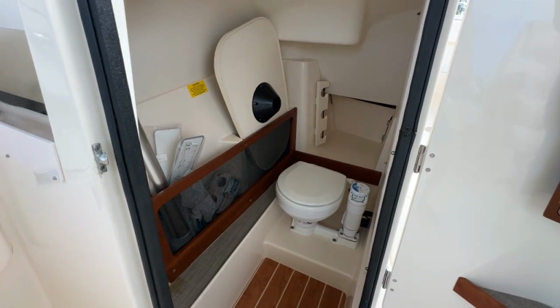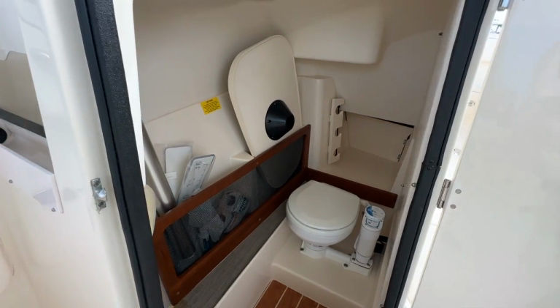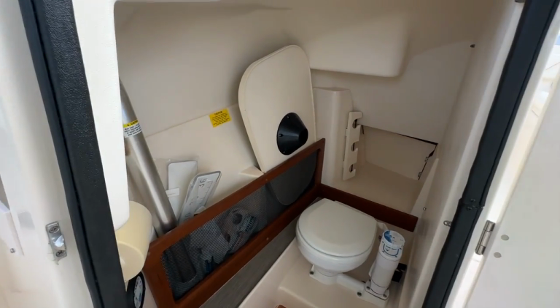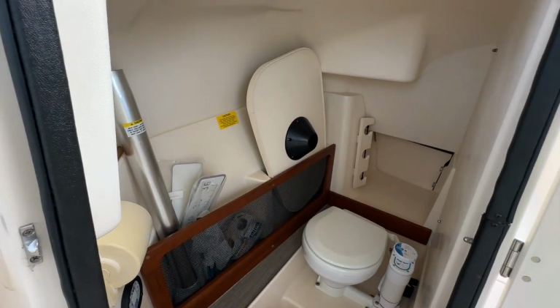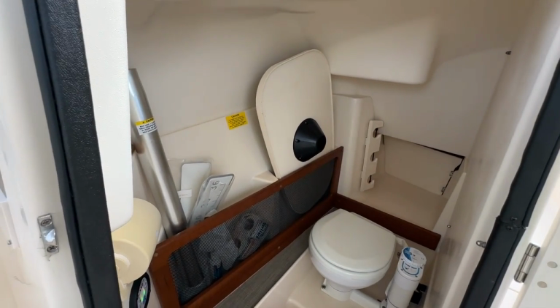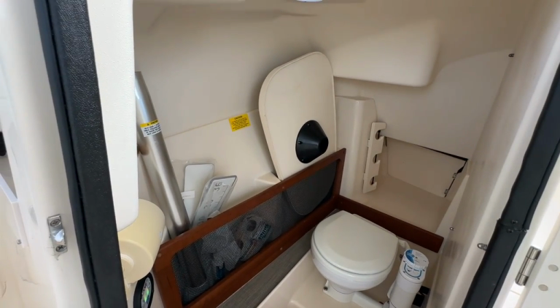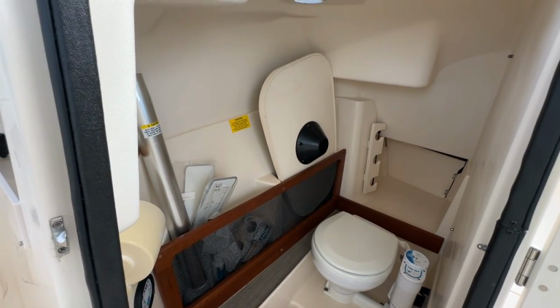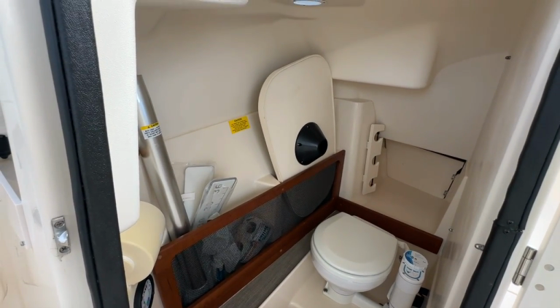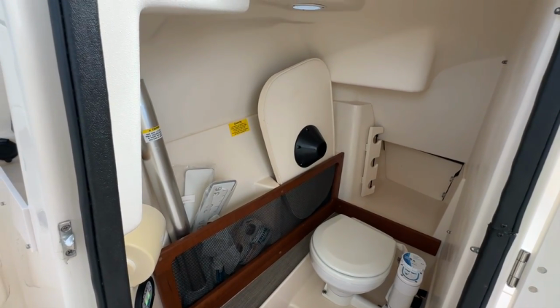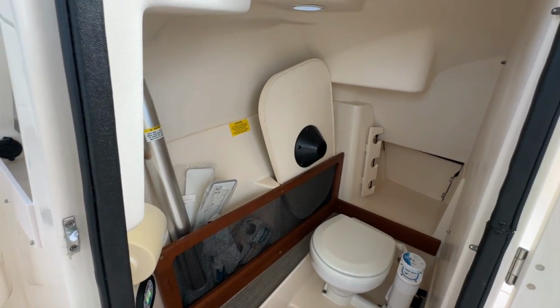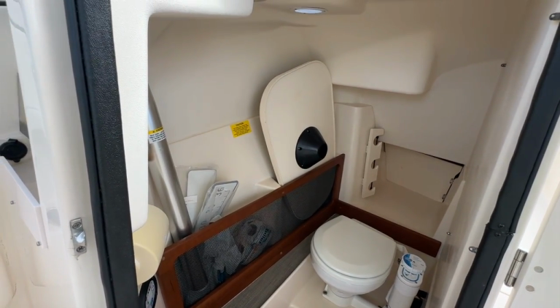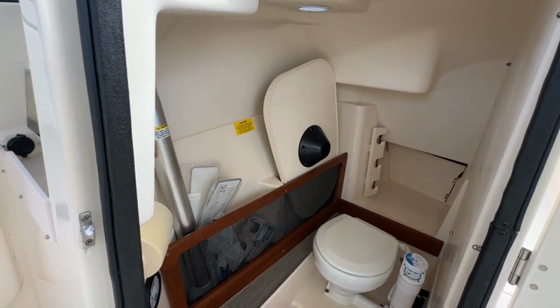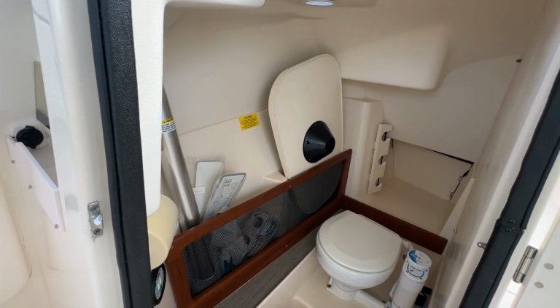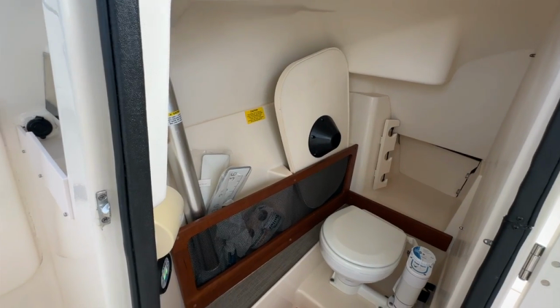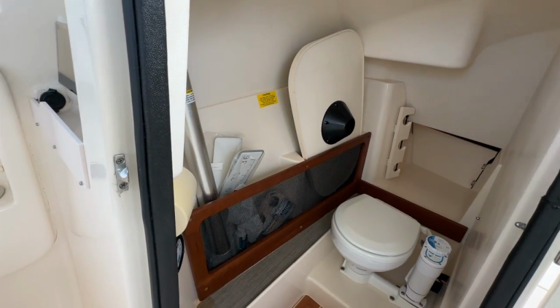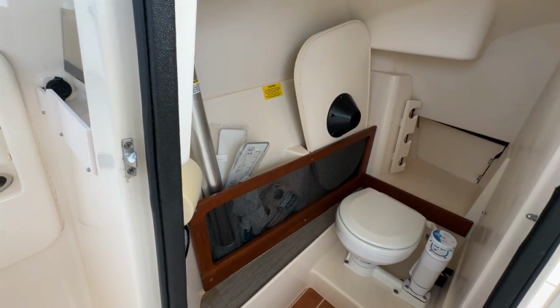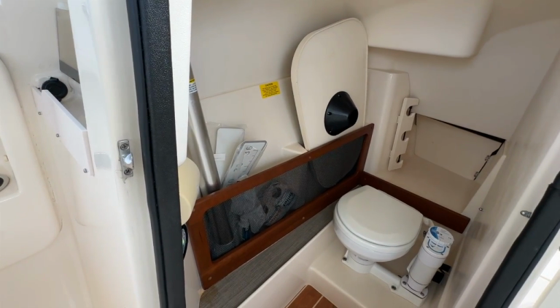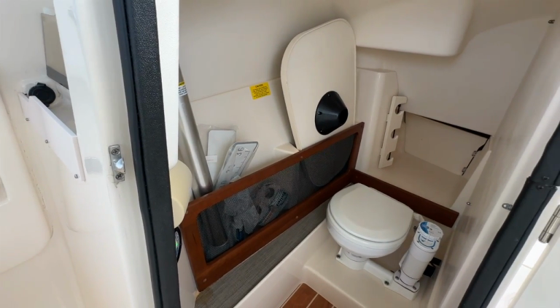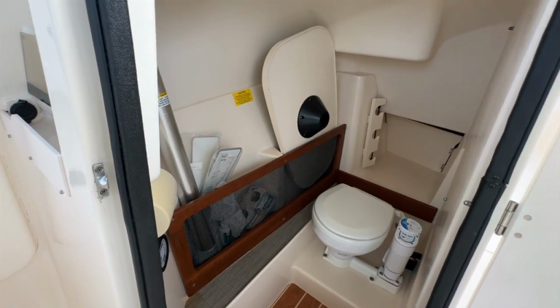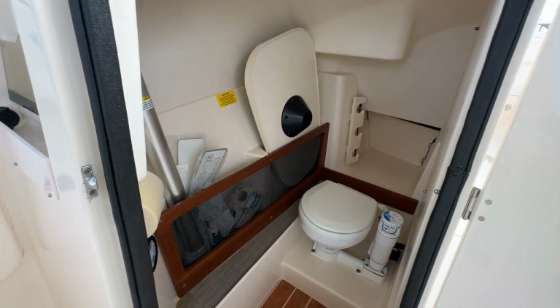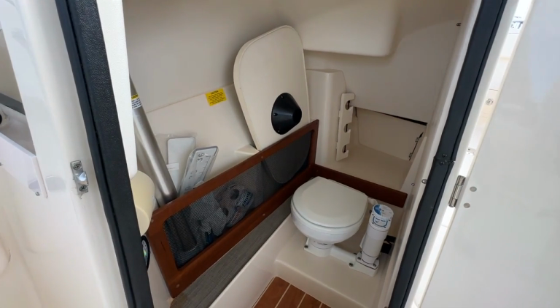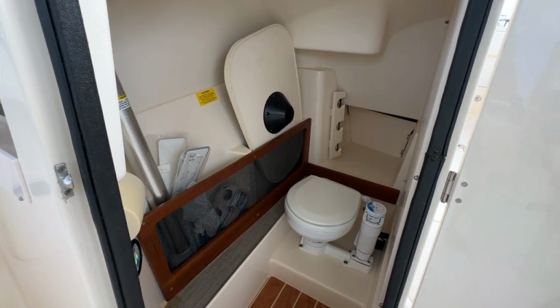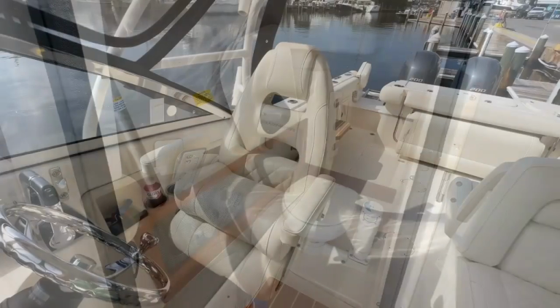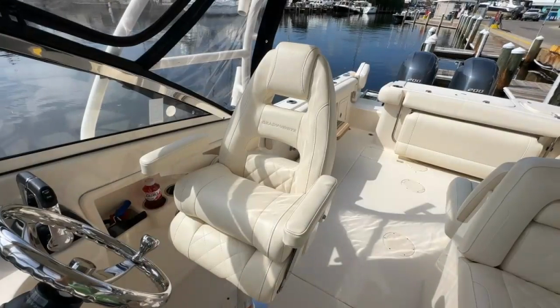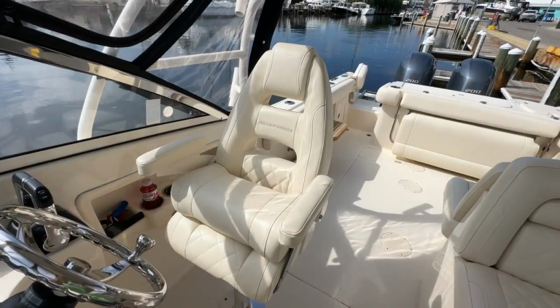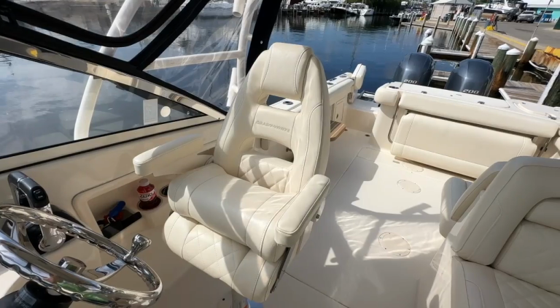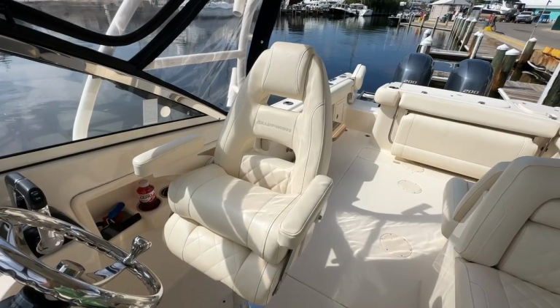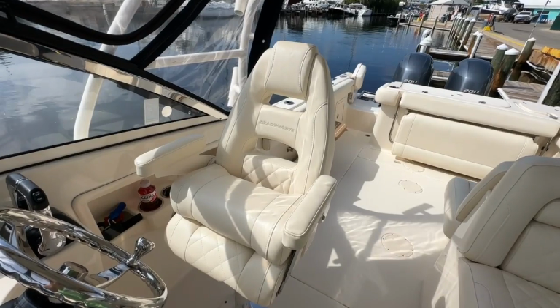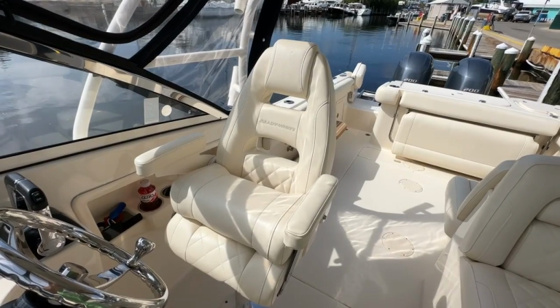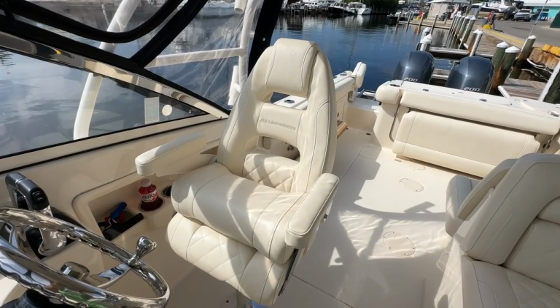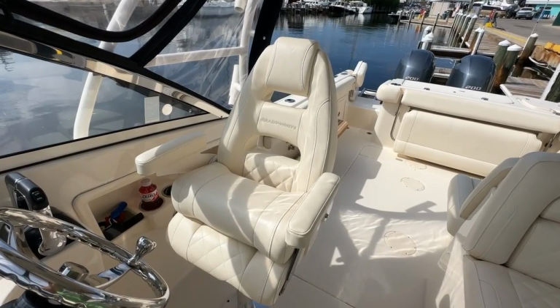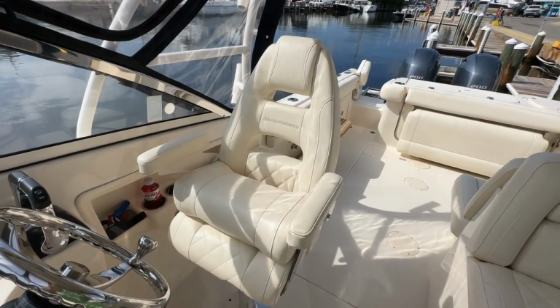This owner stores the table that sets up in the bow and the cockpit. You'll see there's storage and rod storage. And that brings us over to this very comfortable helm seat with a flip-up bolster.